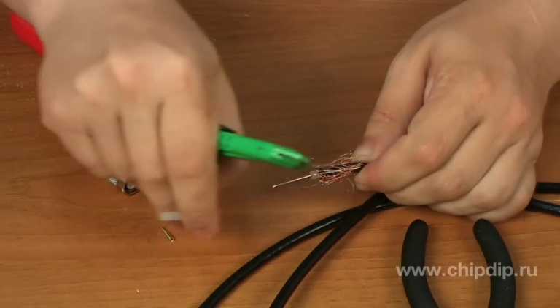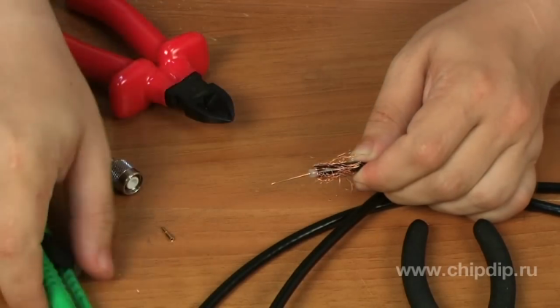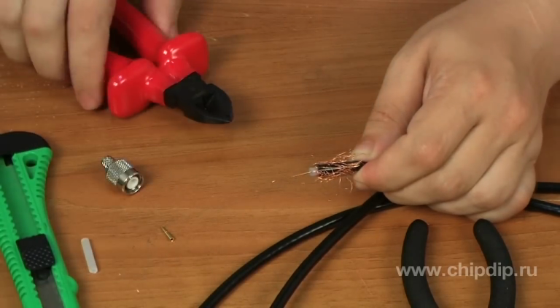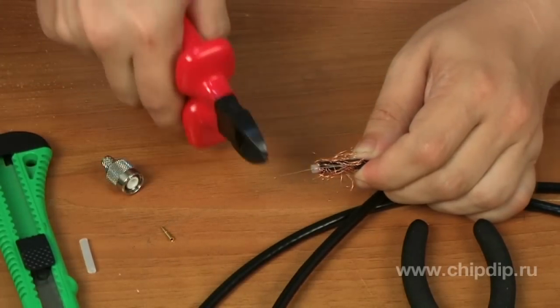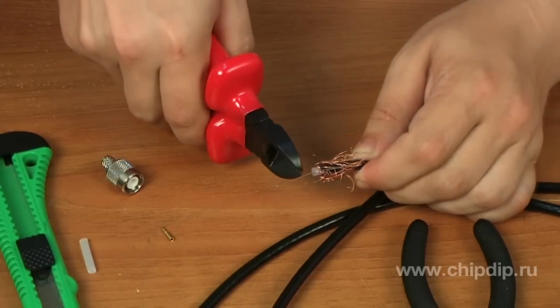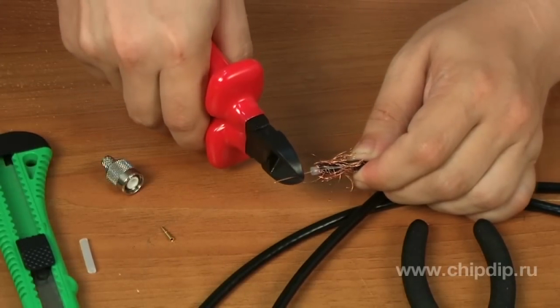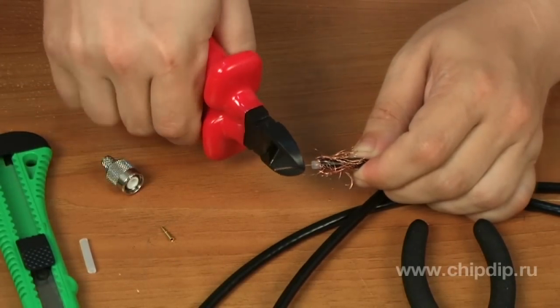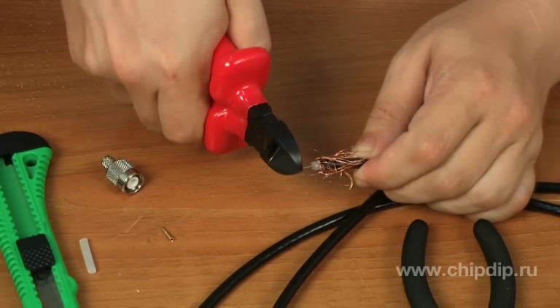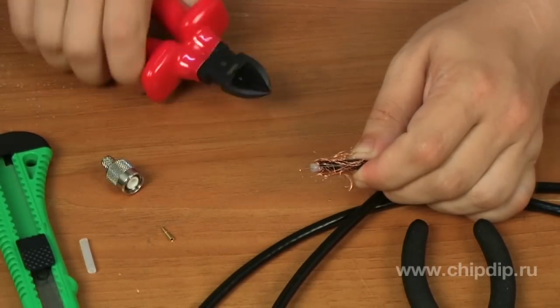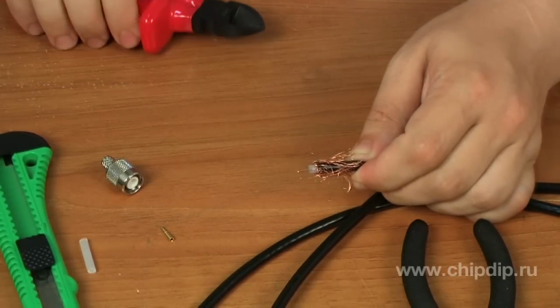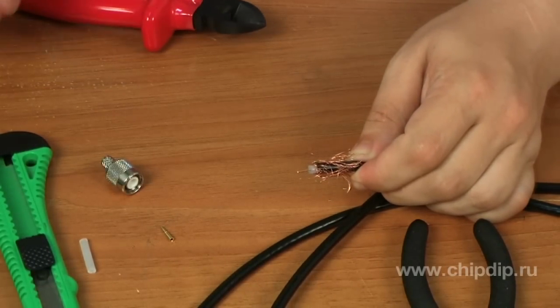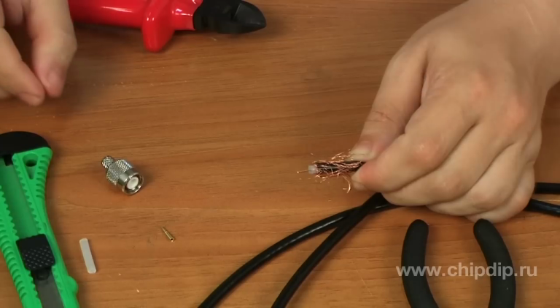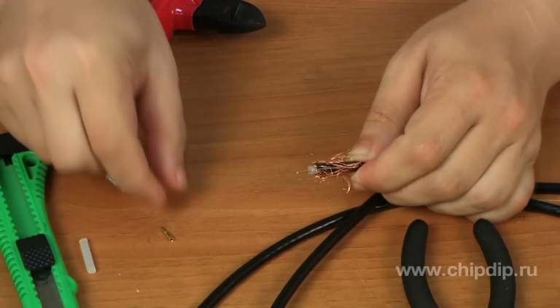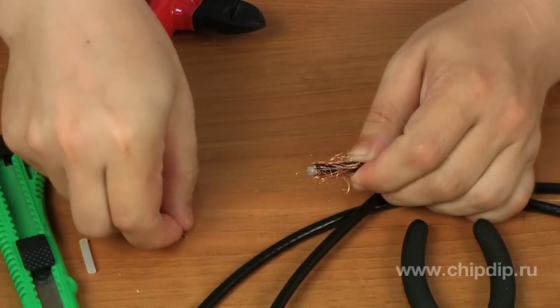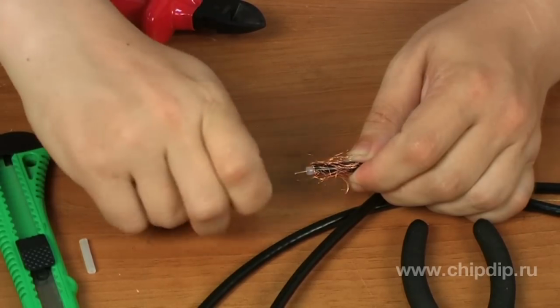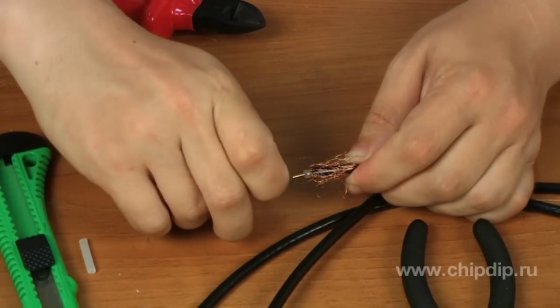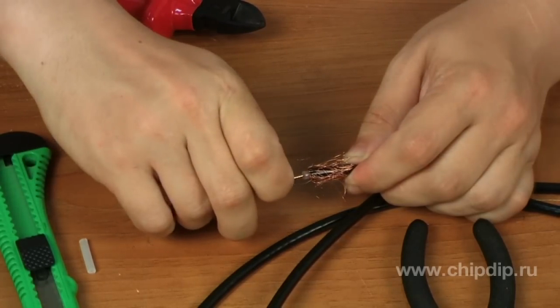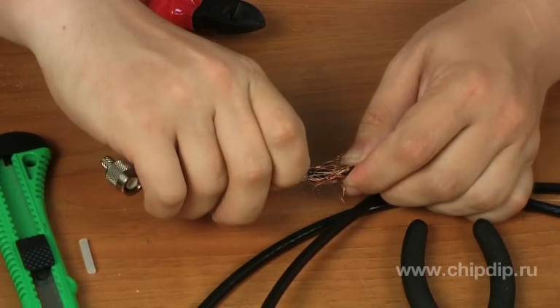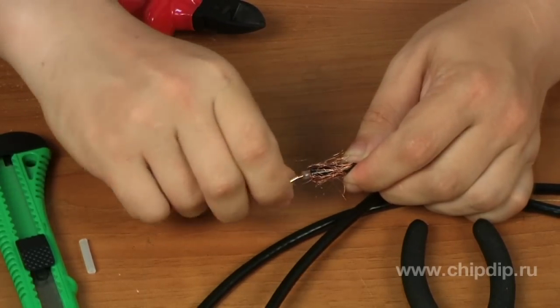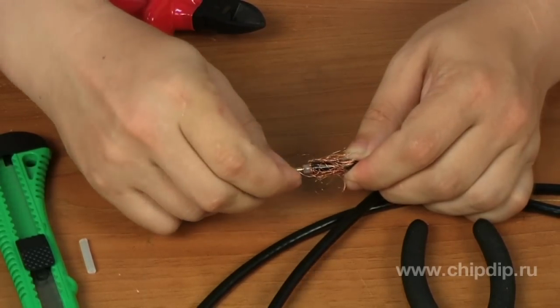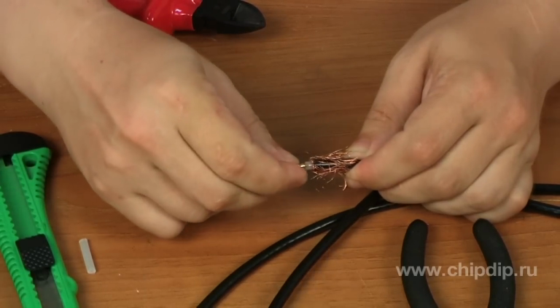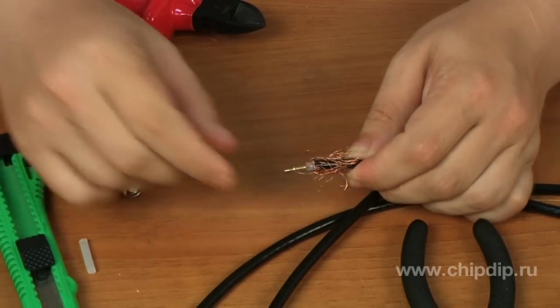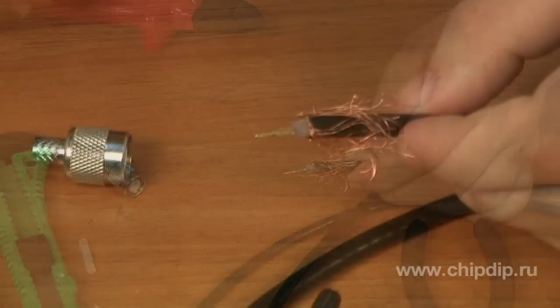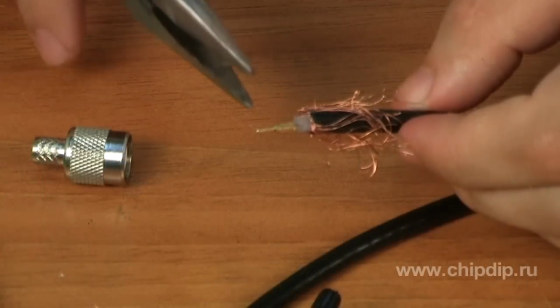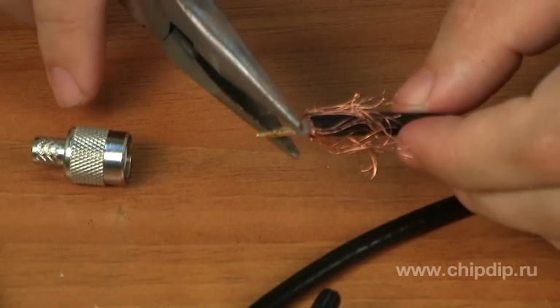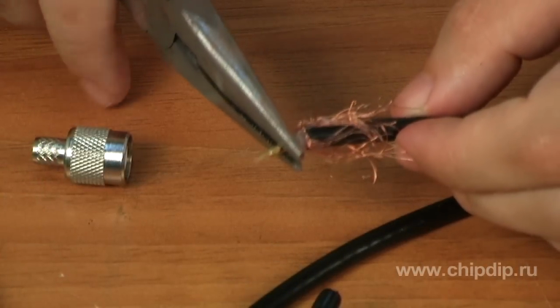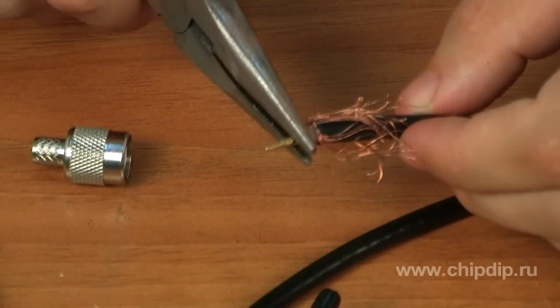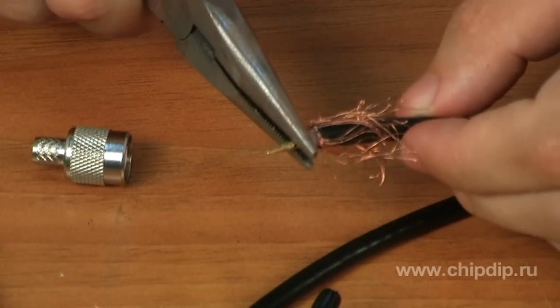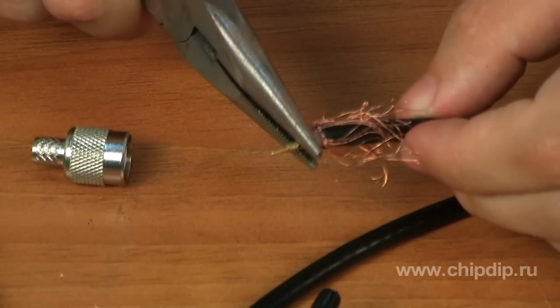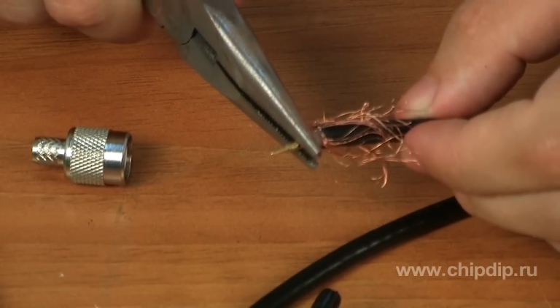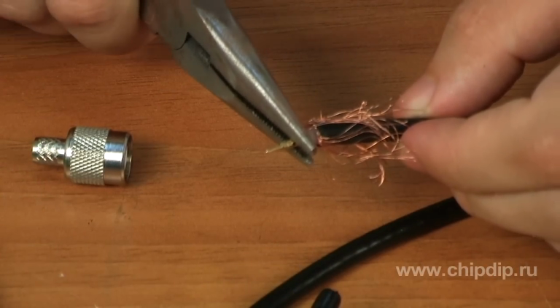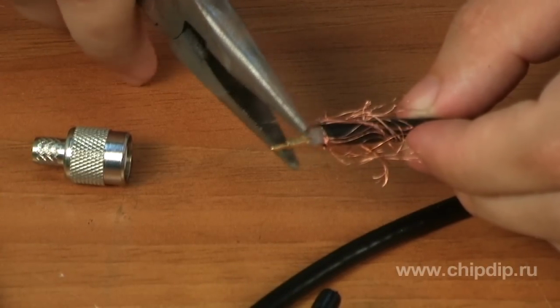Unbraid the screen braid and separate it. Remove the protective layer of the dielectric with a sharp knife or scalpel. Put the central wire contact on the dielectric. Clamp the cylindrical part of the central wire contact so that it securely holds the dielectric.